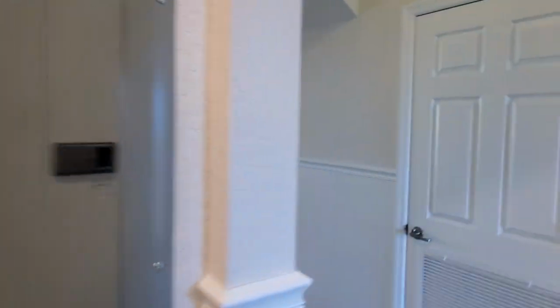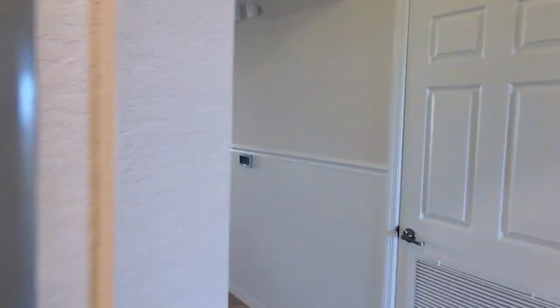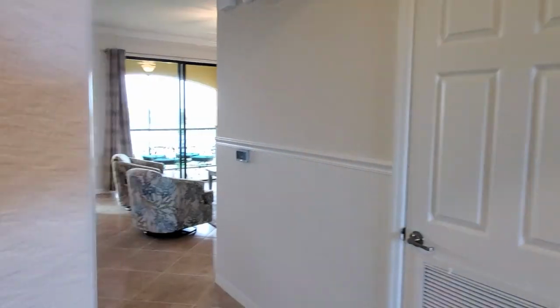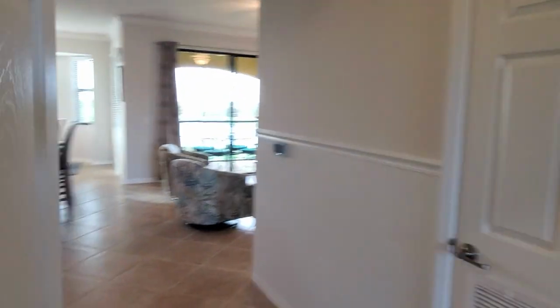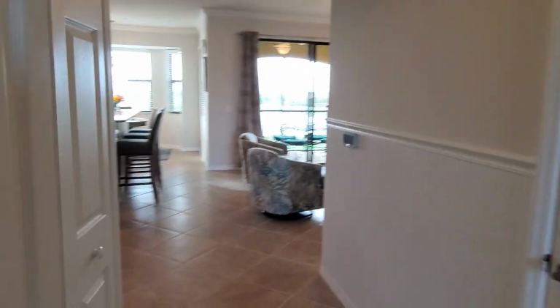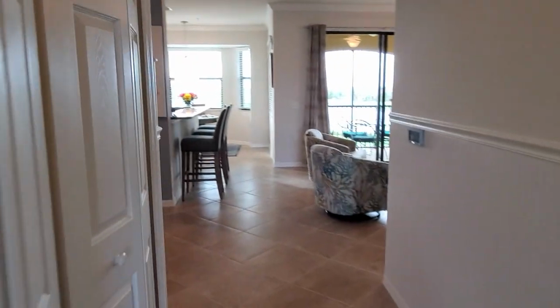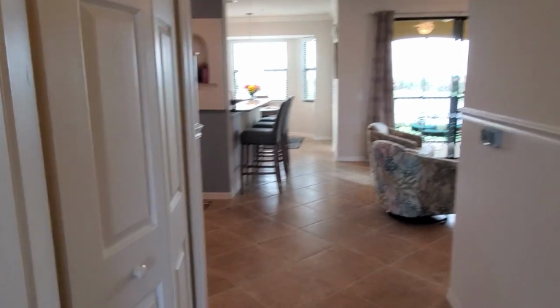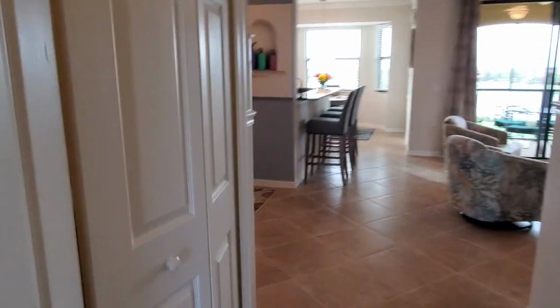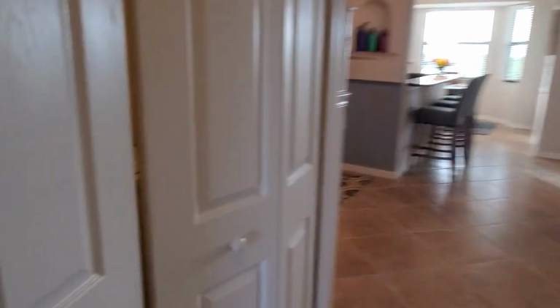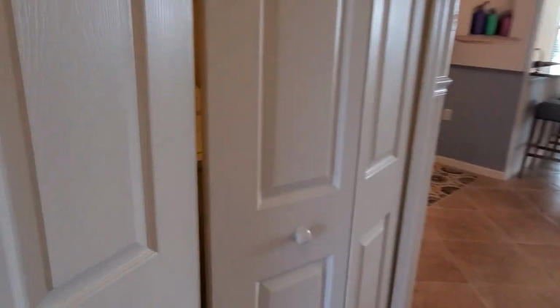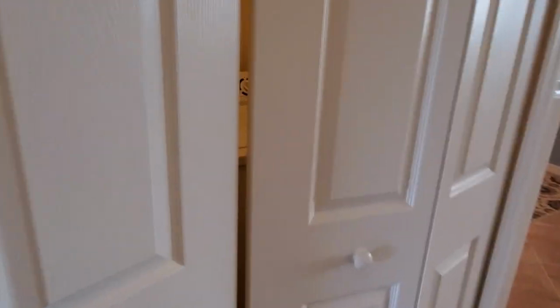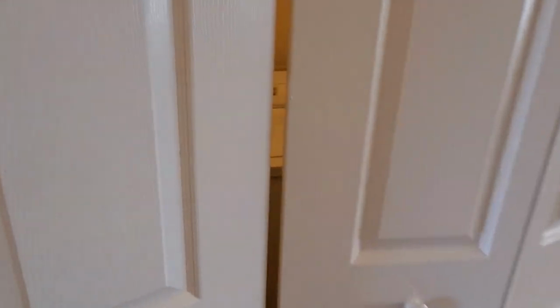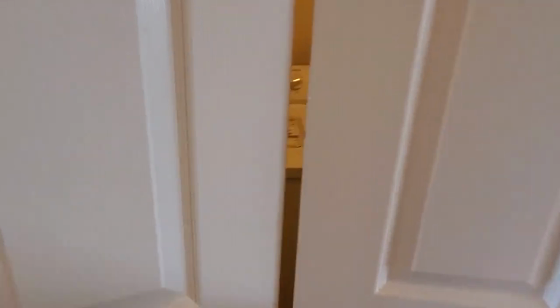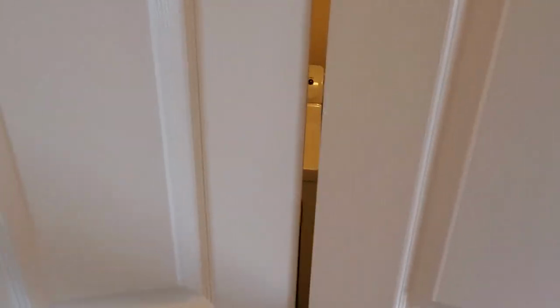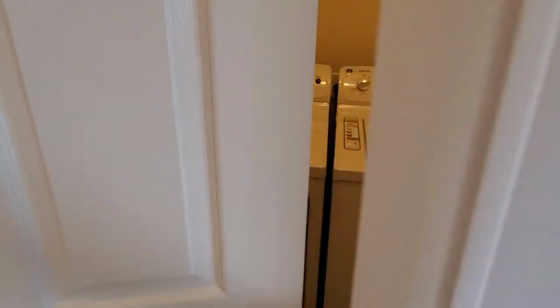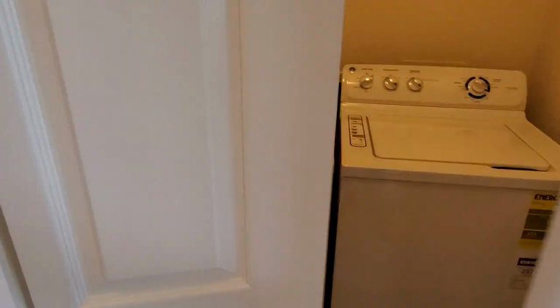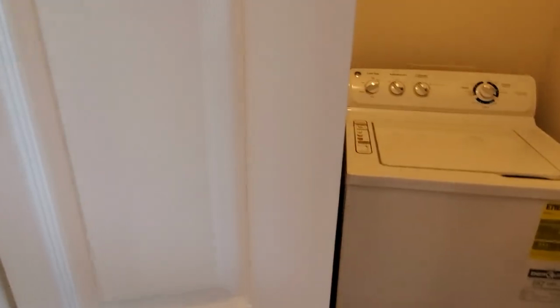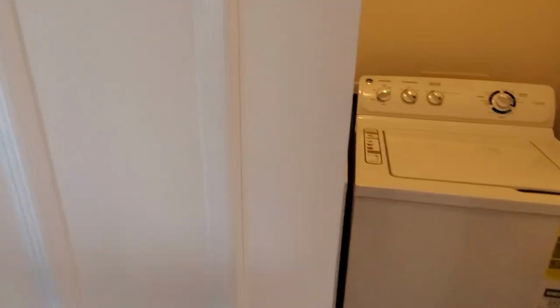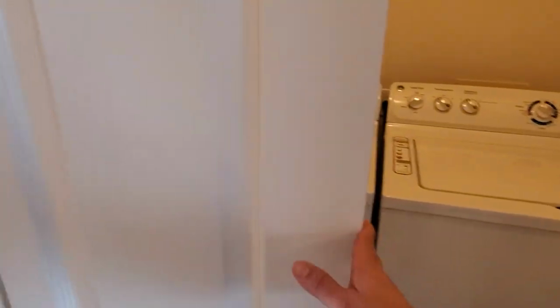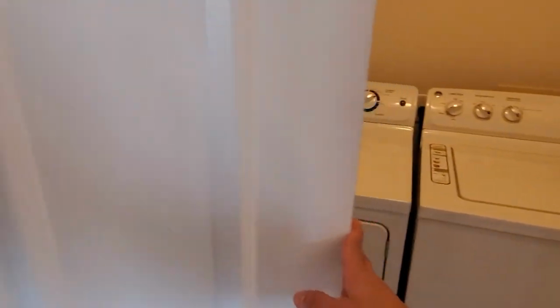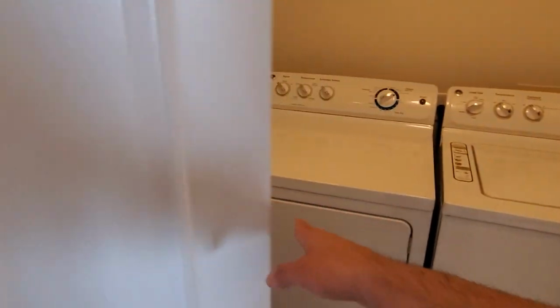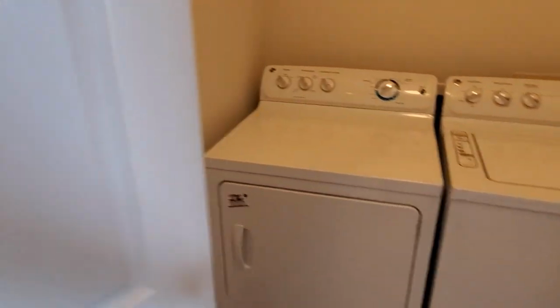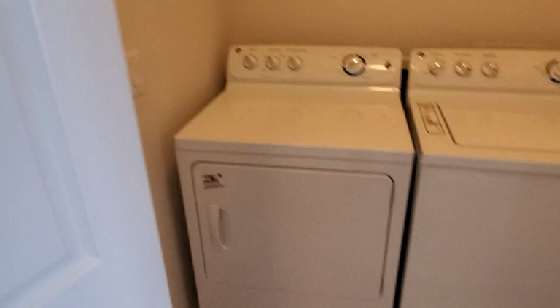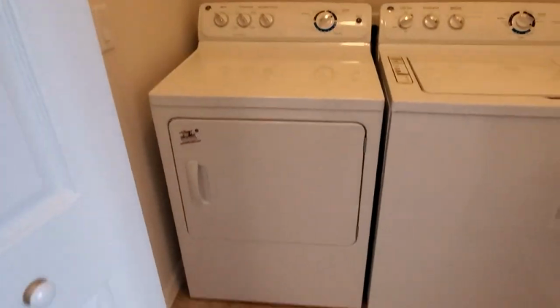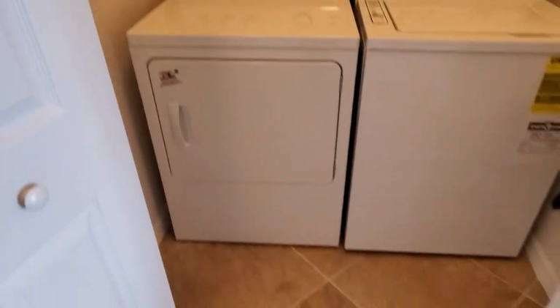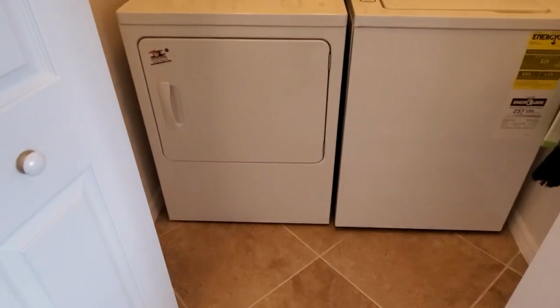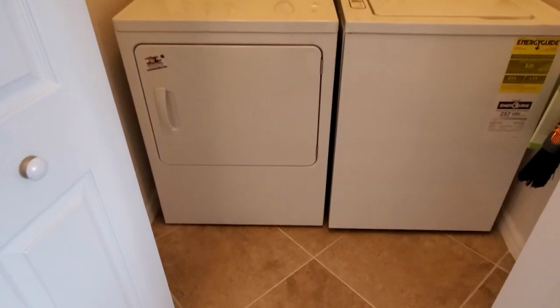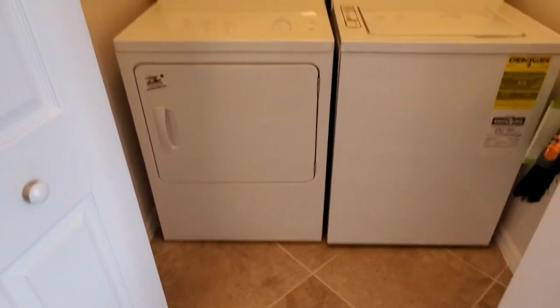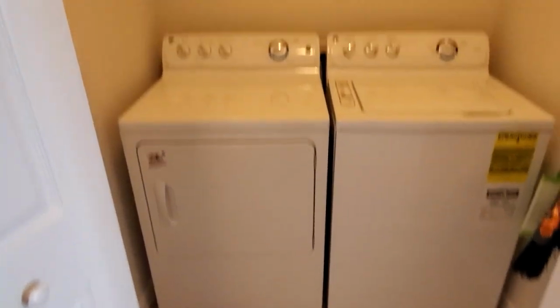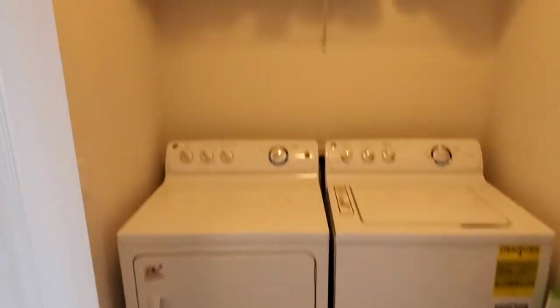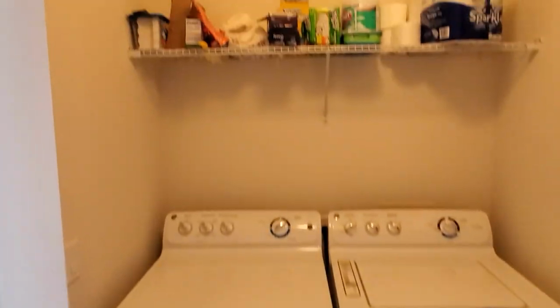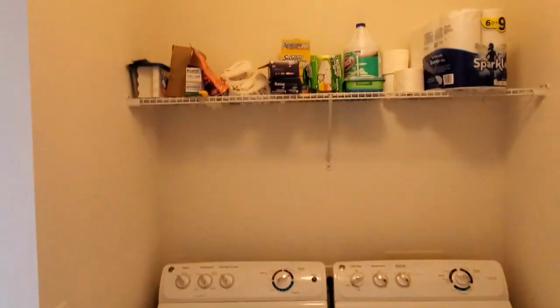Now back in the hallway here, this is where you're going to have your laundry. Full-size washer and dryer with plenty of storage above.